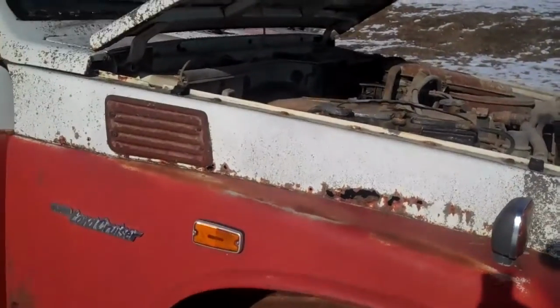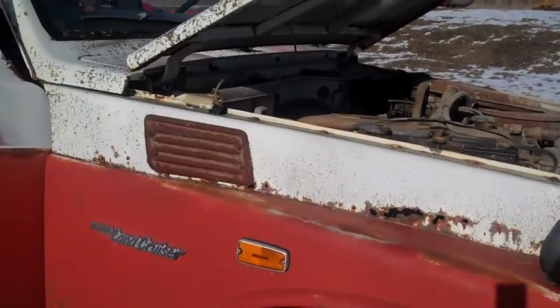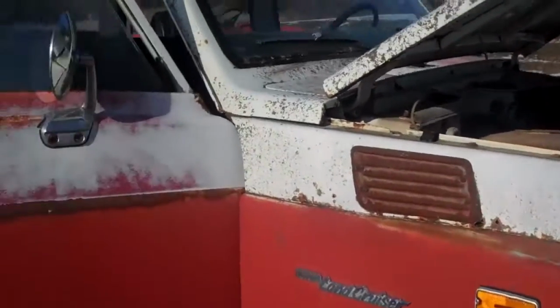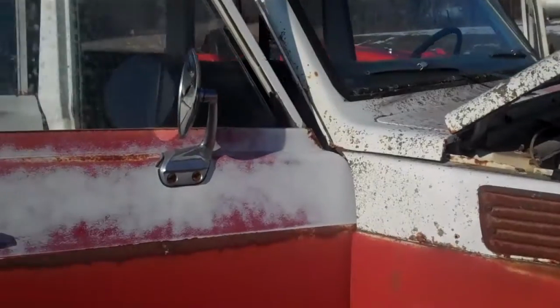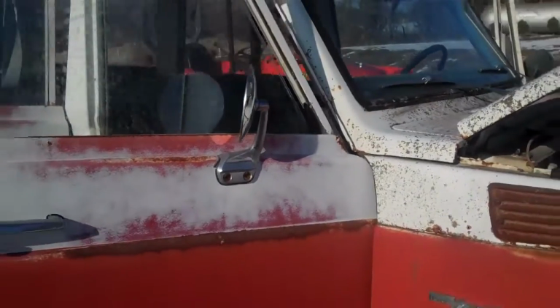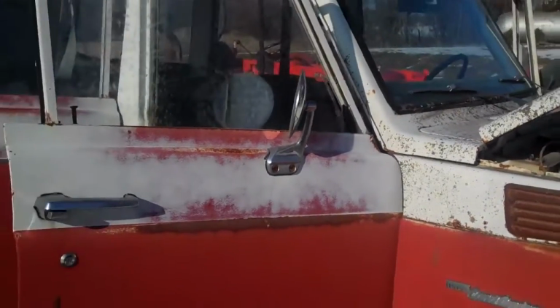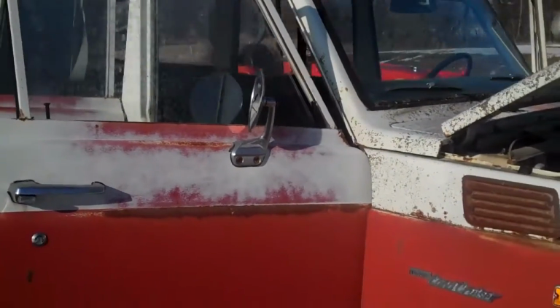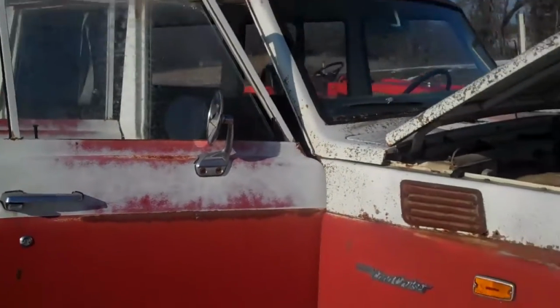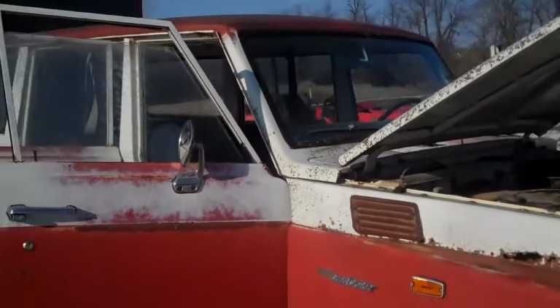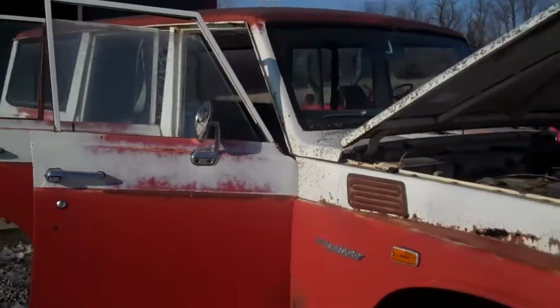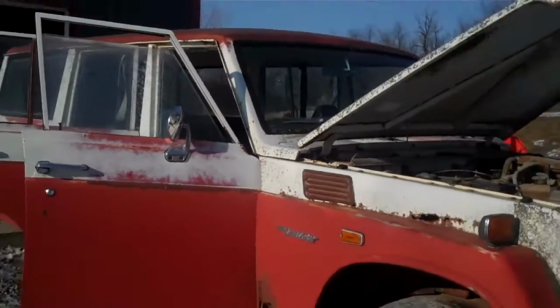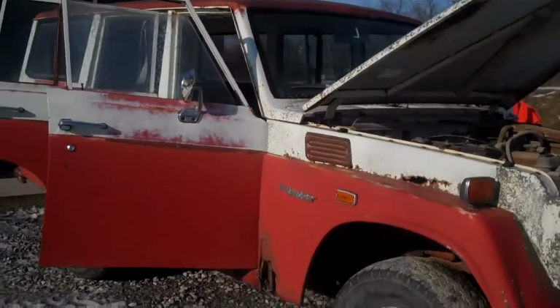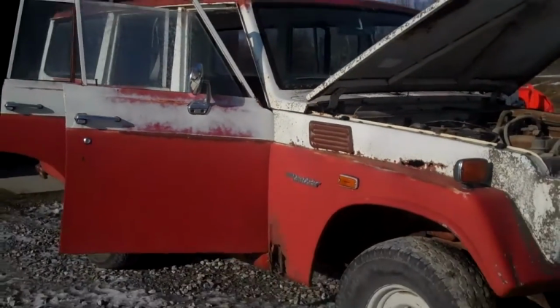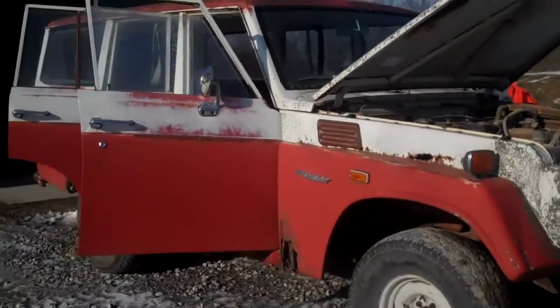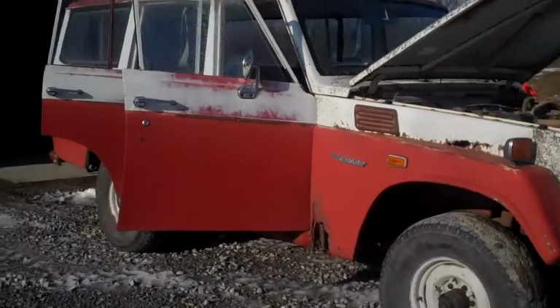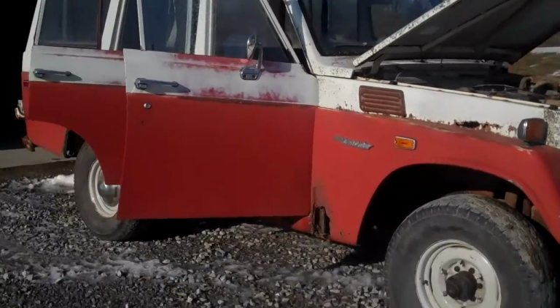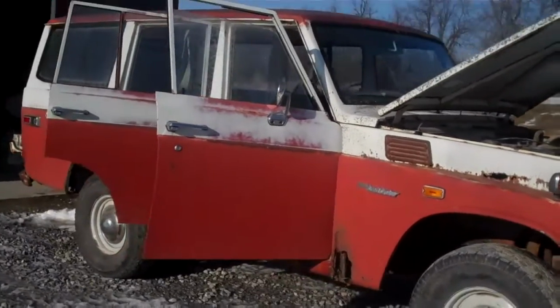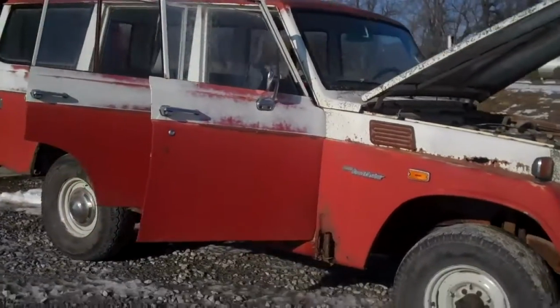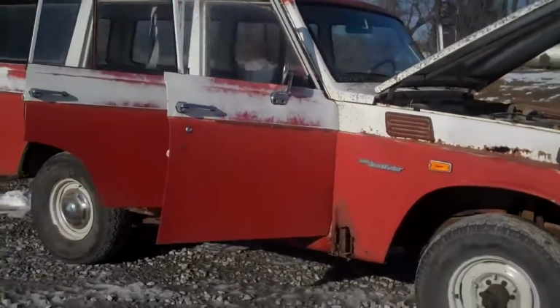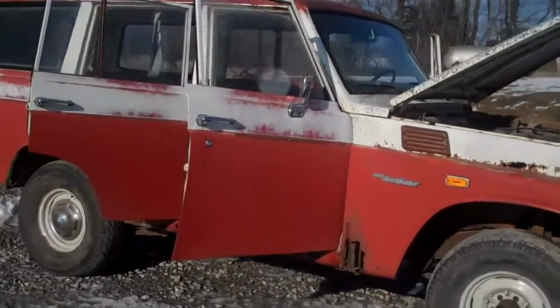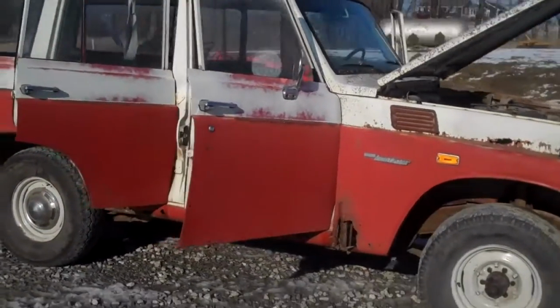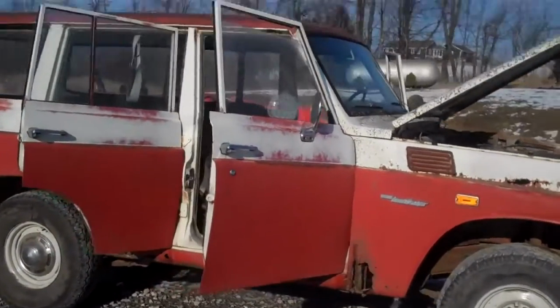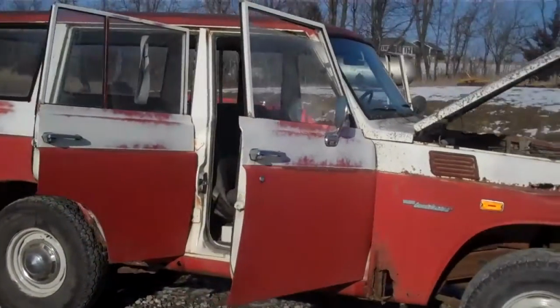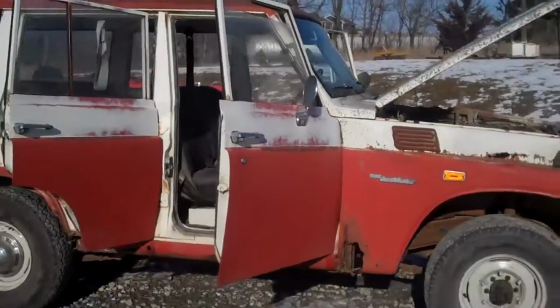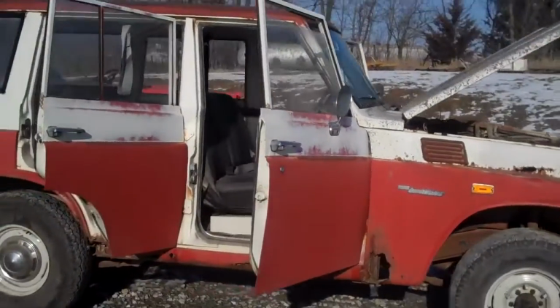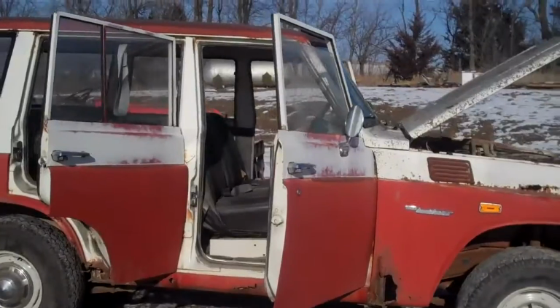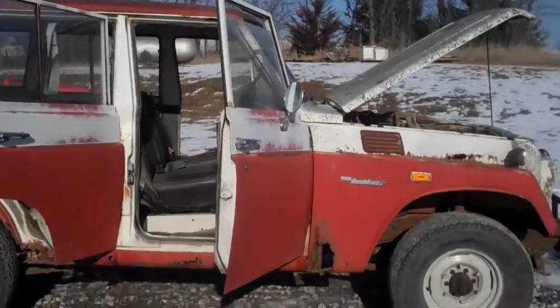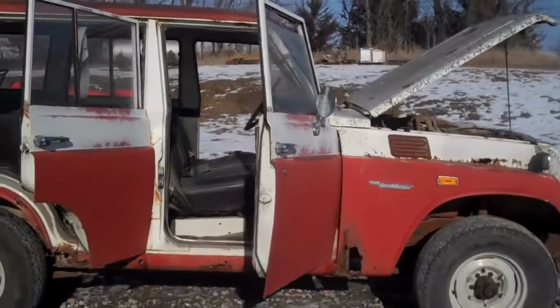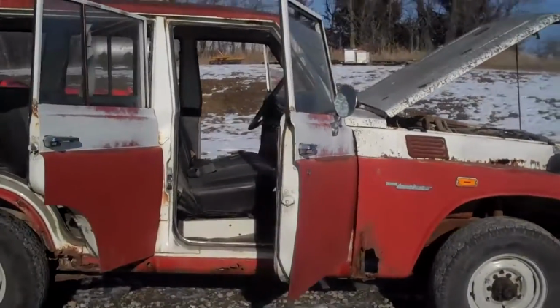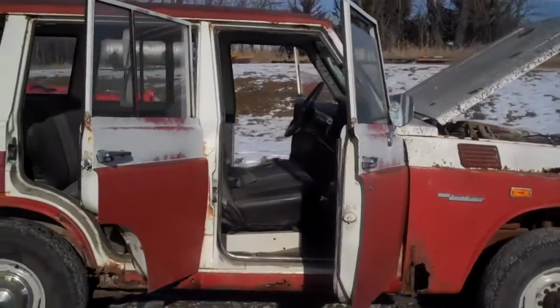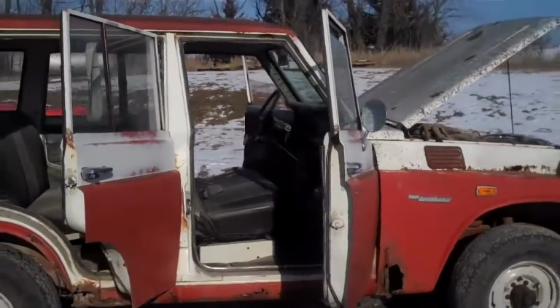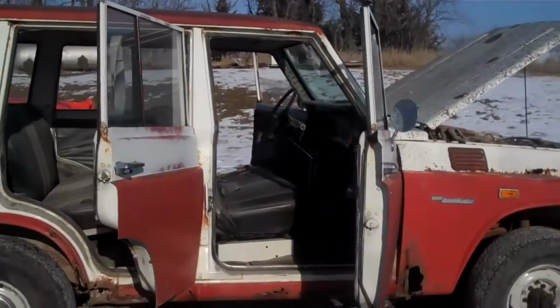We spent a fair amount of money getting it running. The mechanic told me that they changed the fluids, put some fresh fuel in it, and a battery, and it started on the fourth turn.